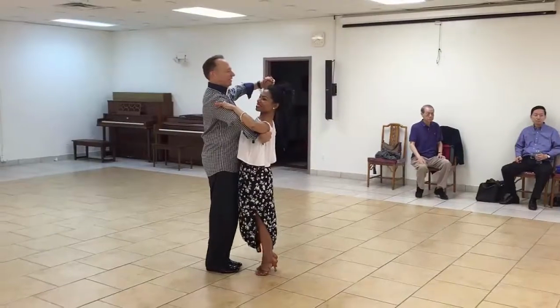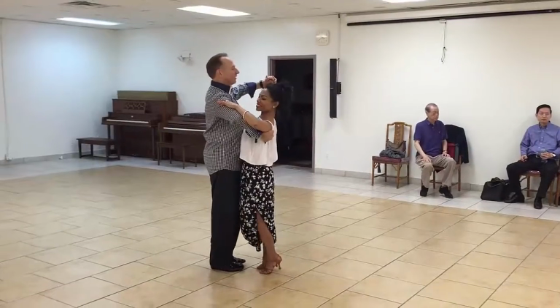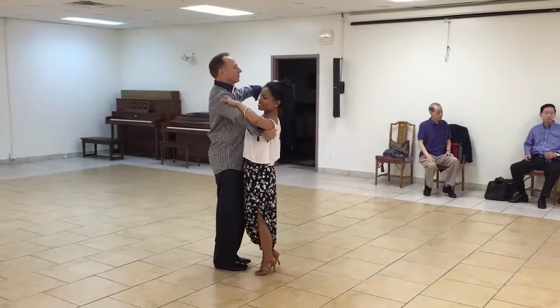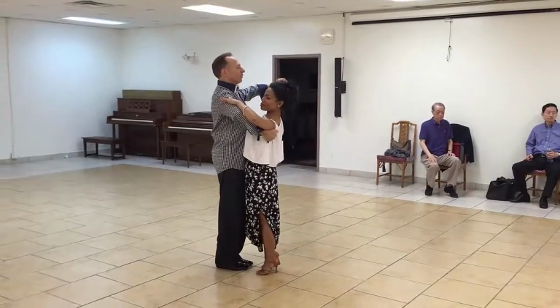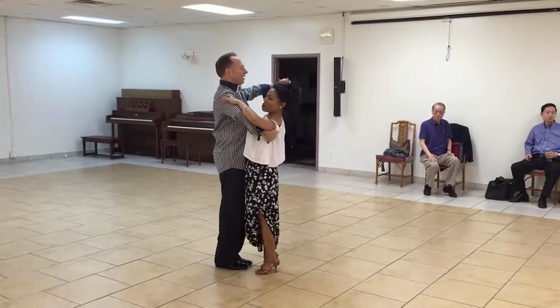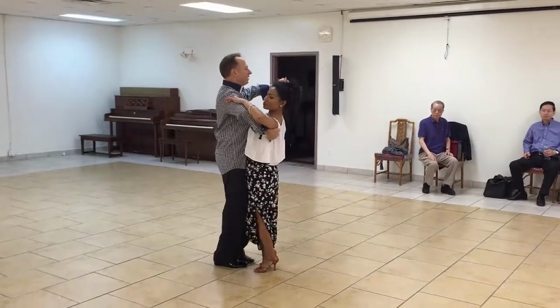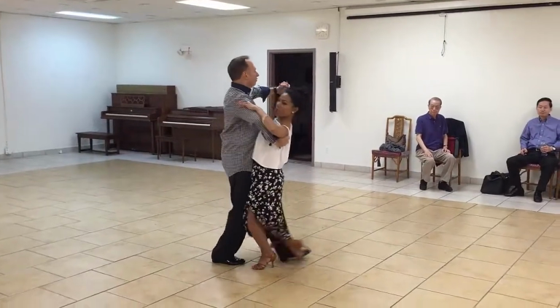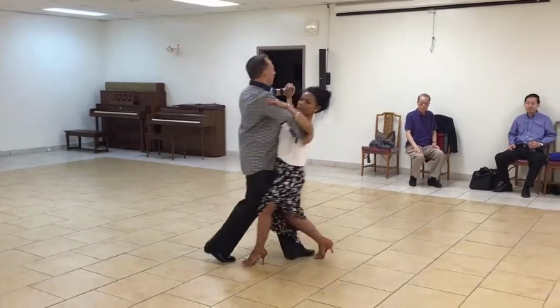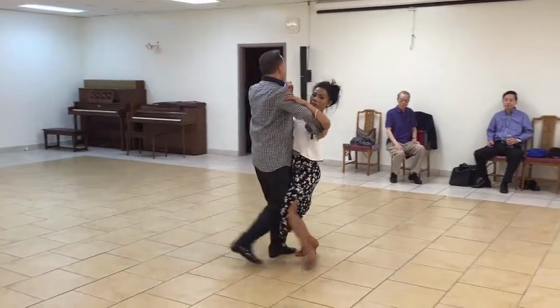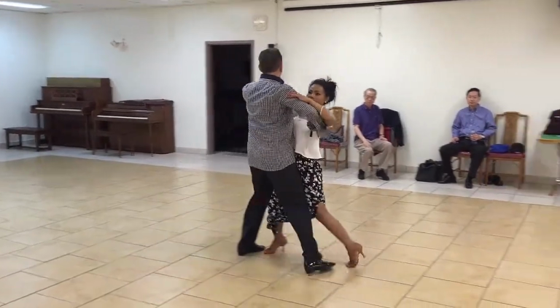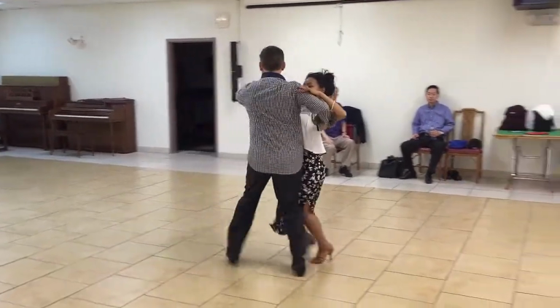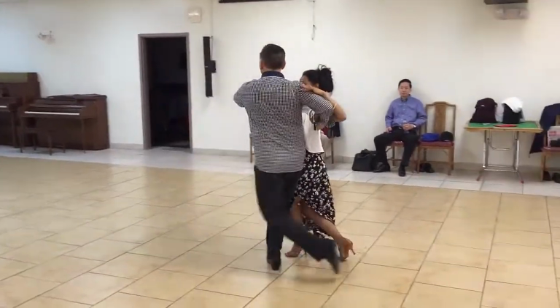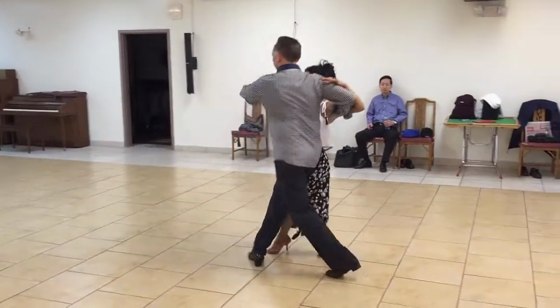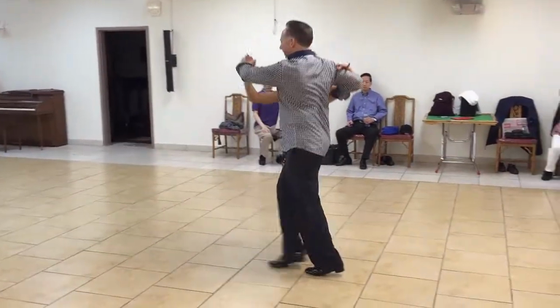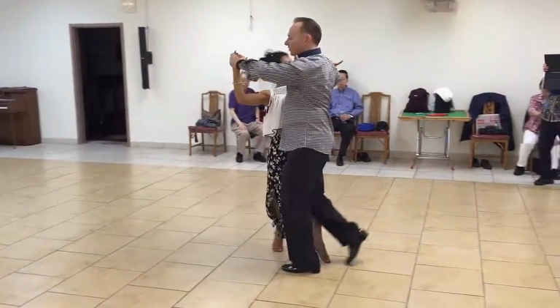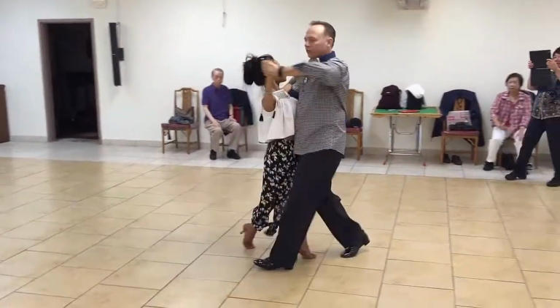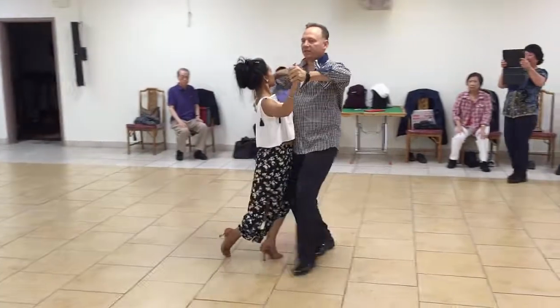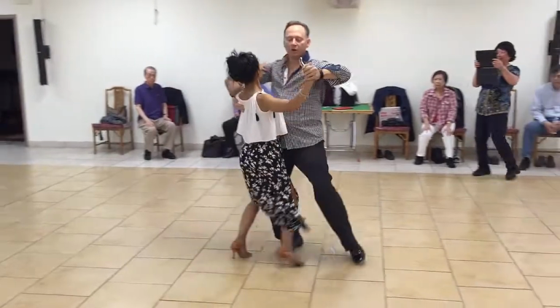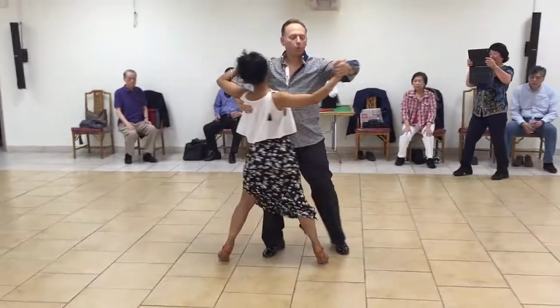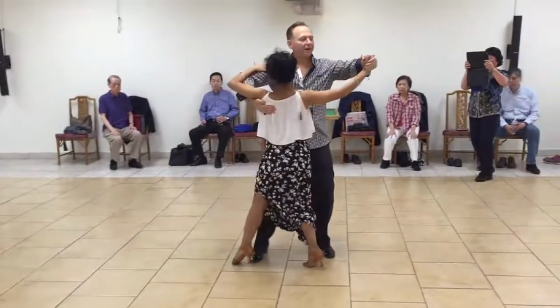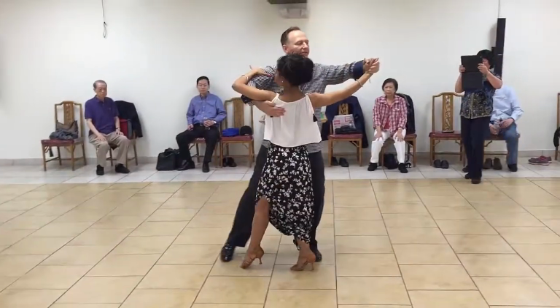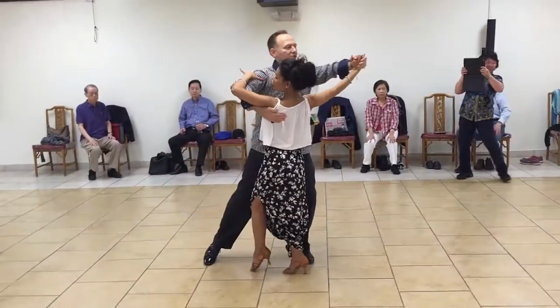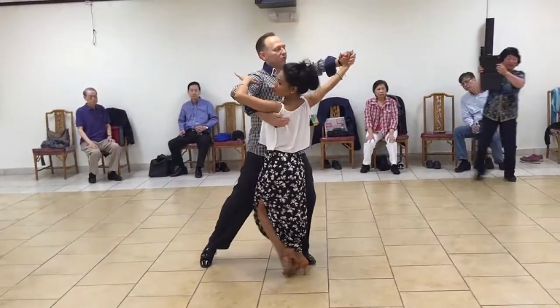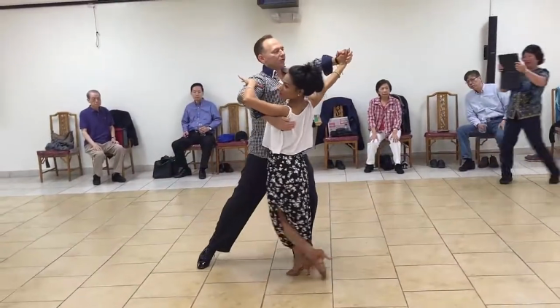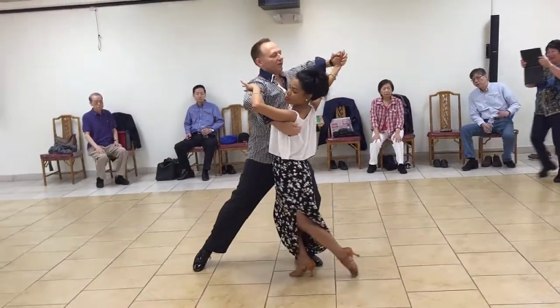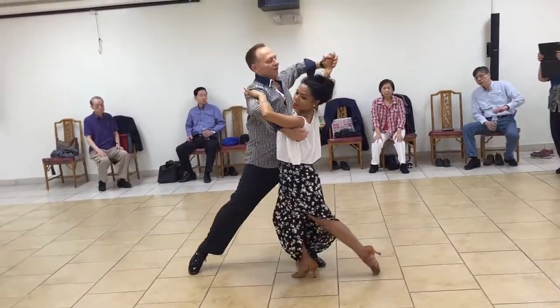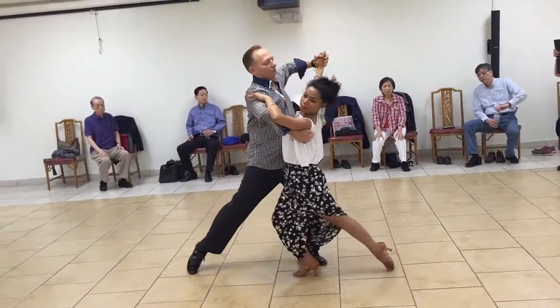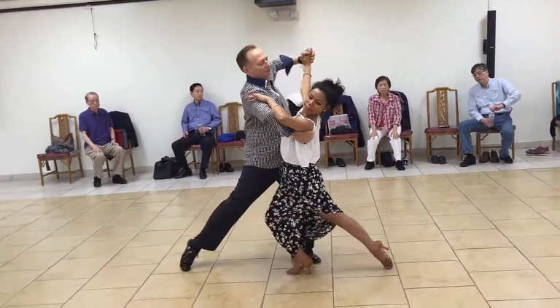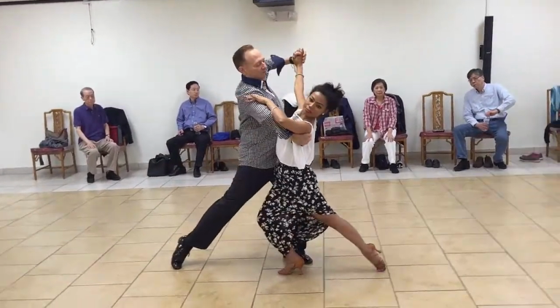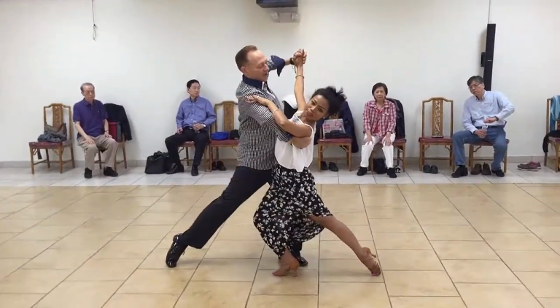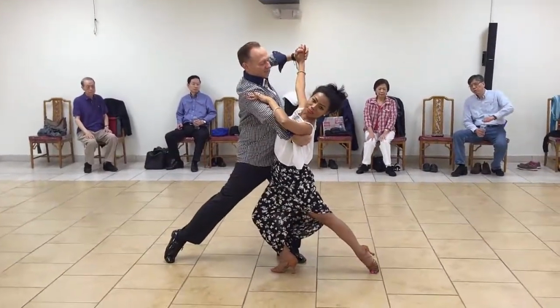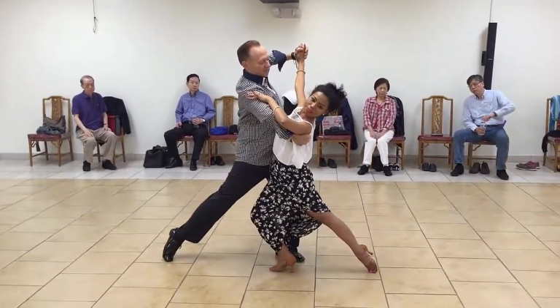Ready? Here's the following. I have one, two, and three, one, two, three, four, five, six.